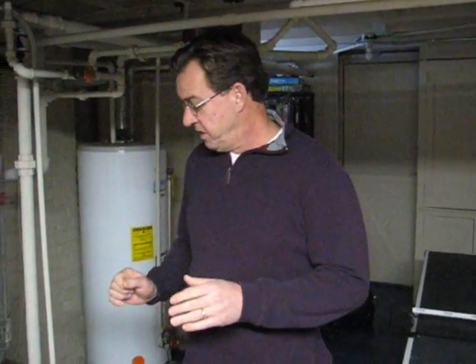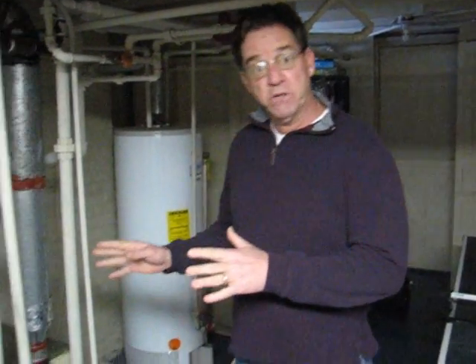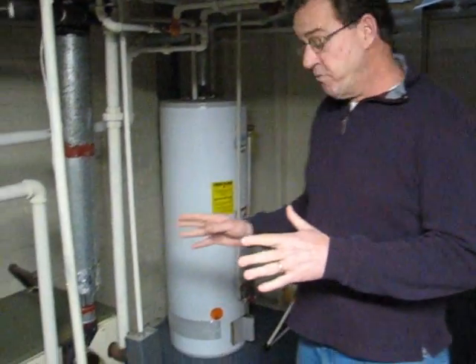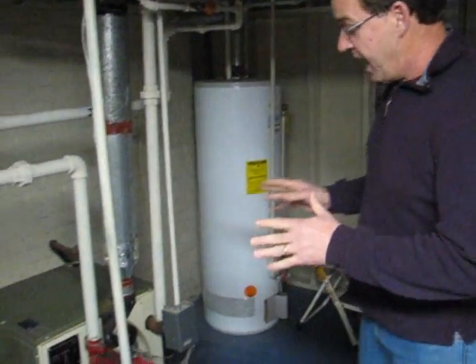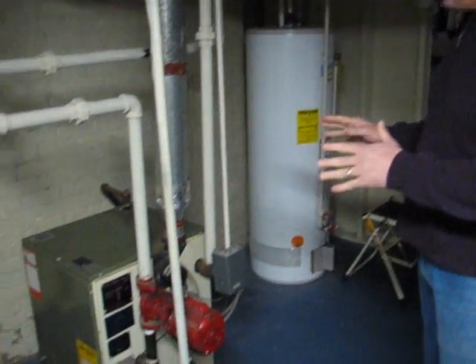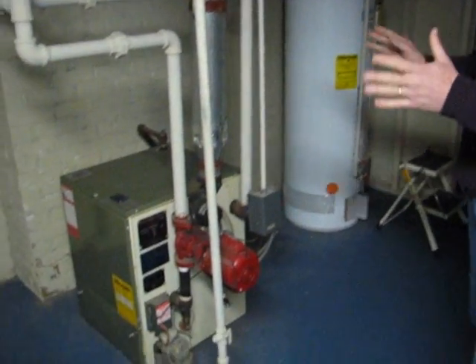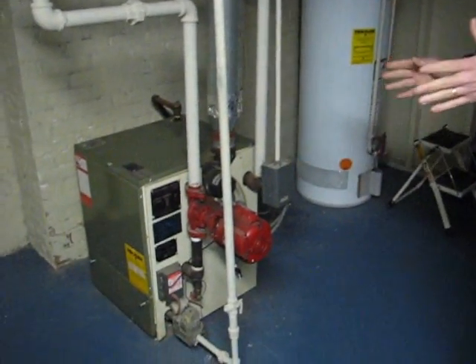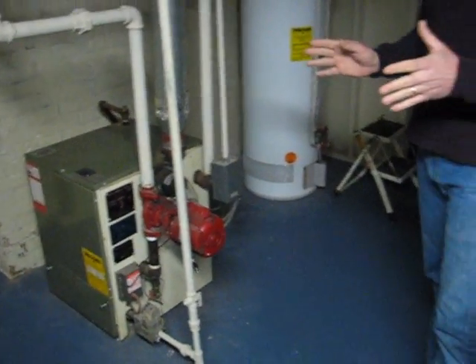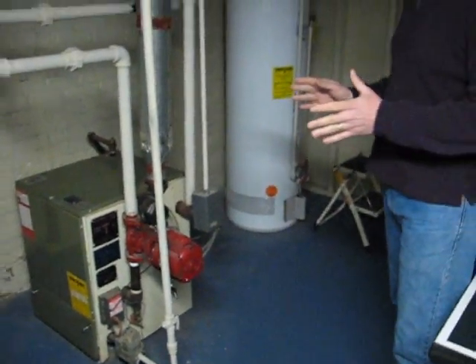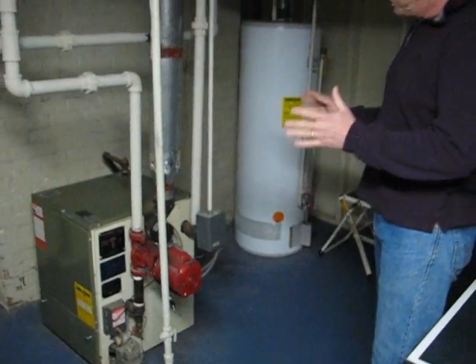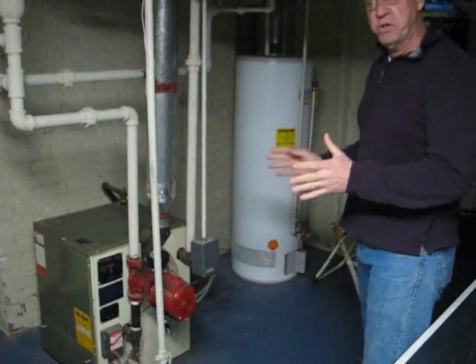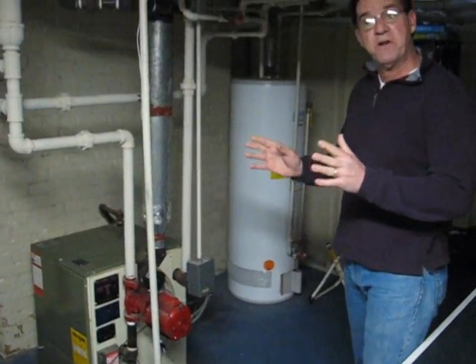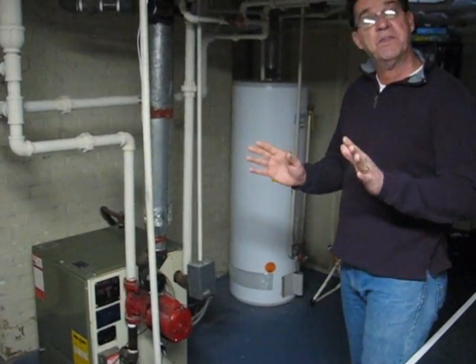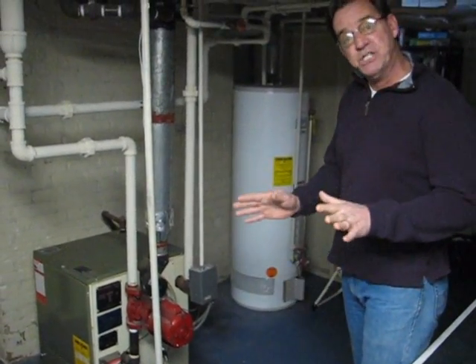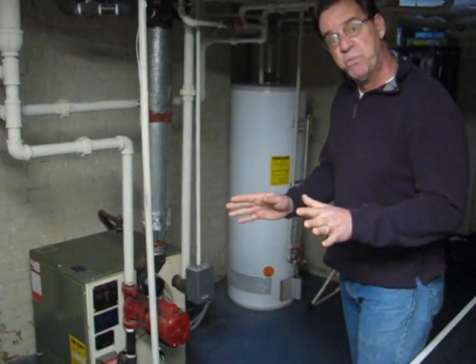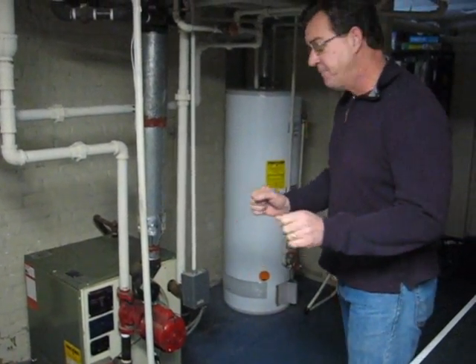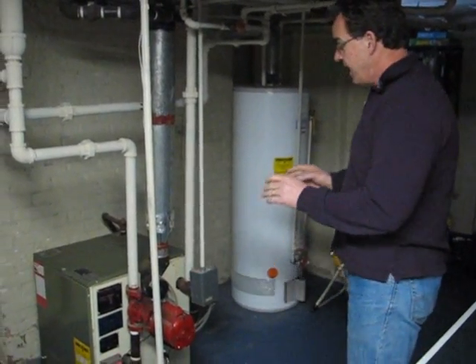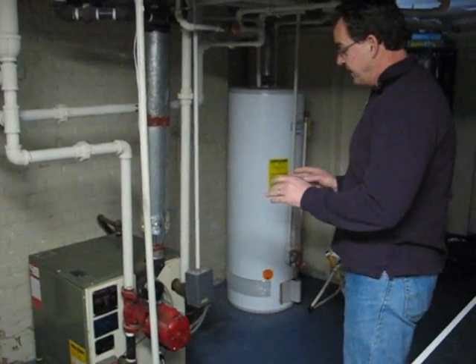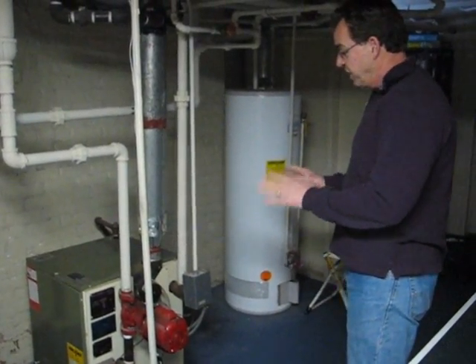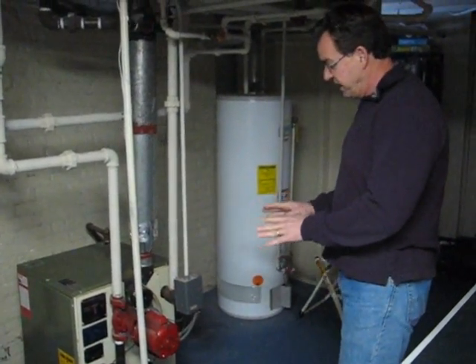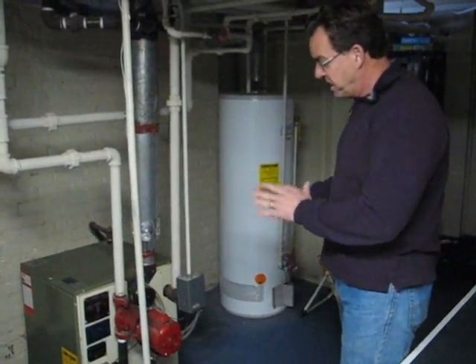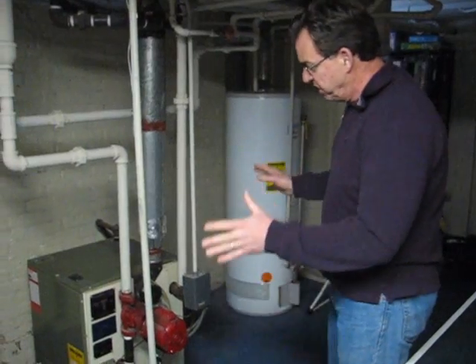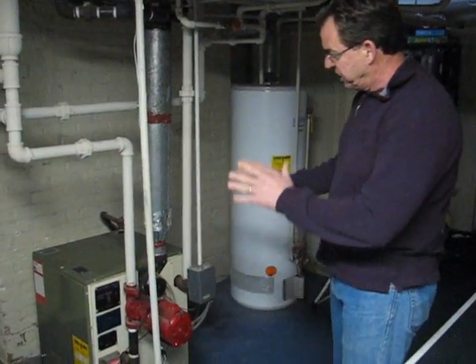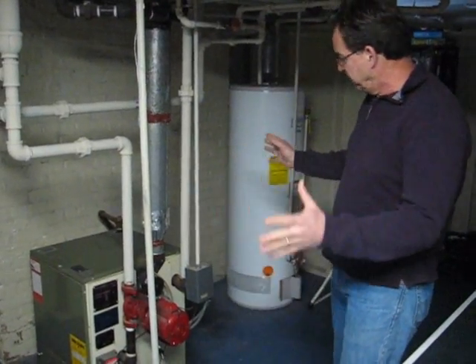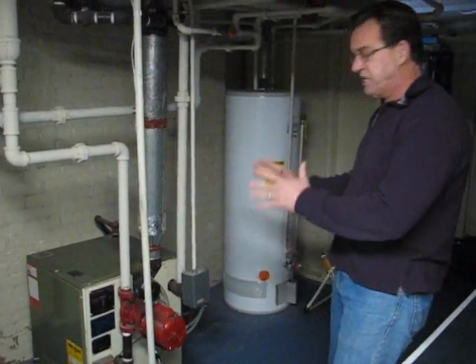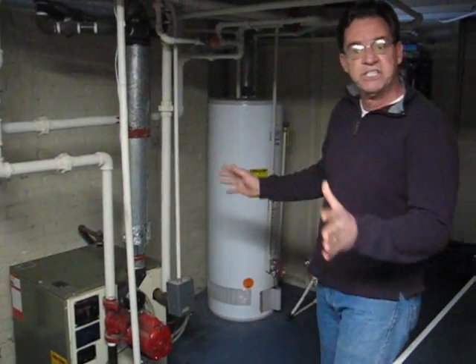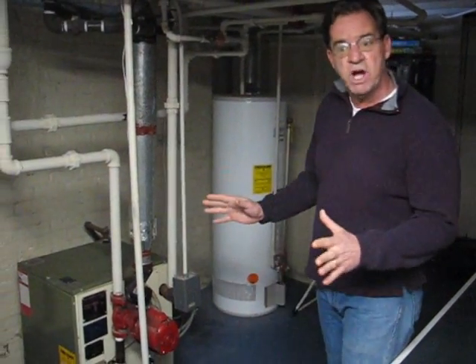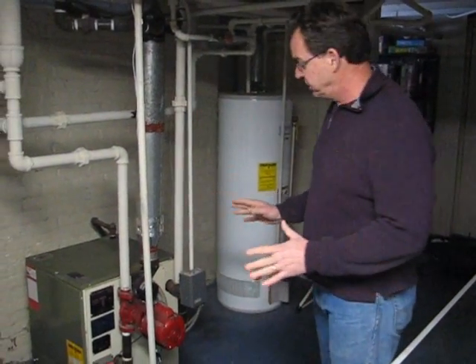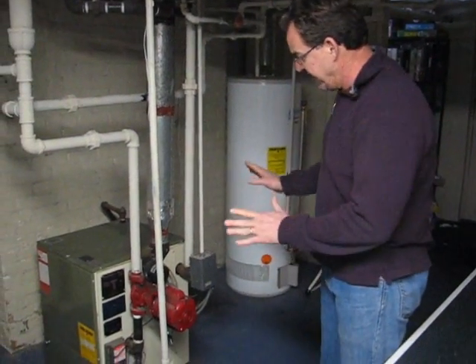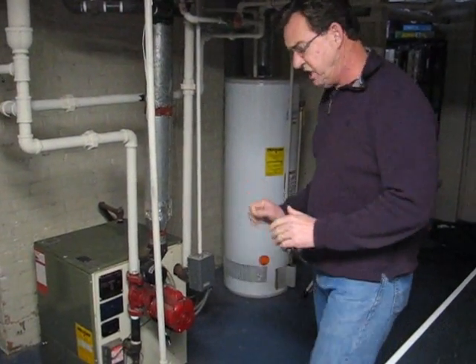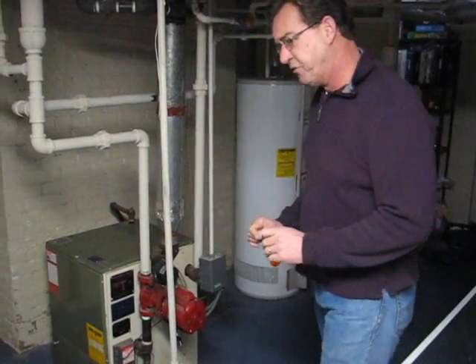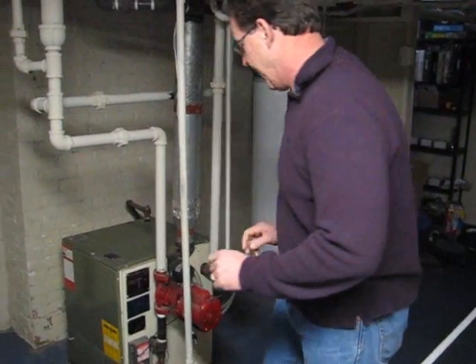This boiler is on right now — sounds like it's running really nicely. The first thing I do is try to figure out the age of this boiler and the general condition. I'm looking to see if there's any excess rust or things like that. I don't see that at first glance.